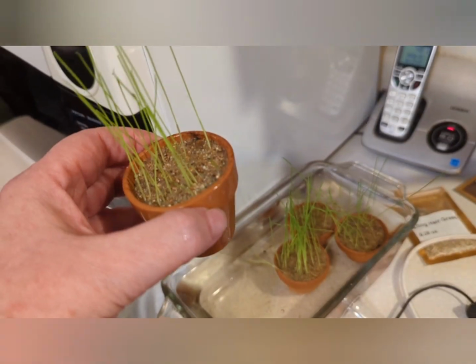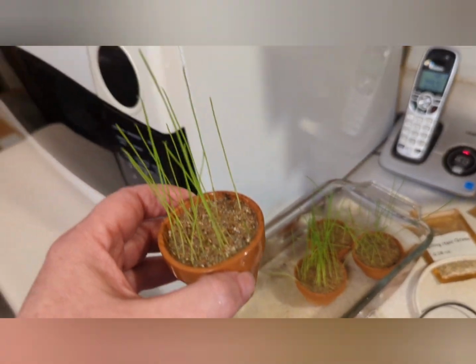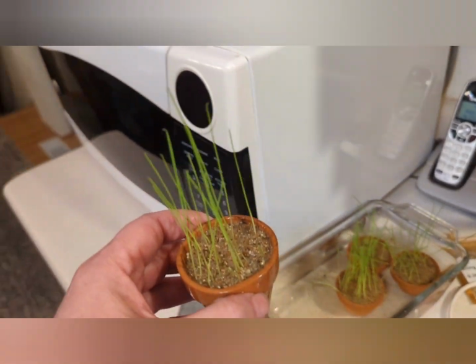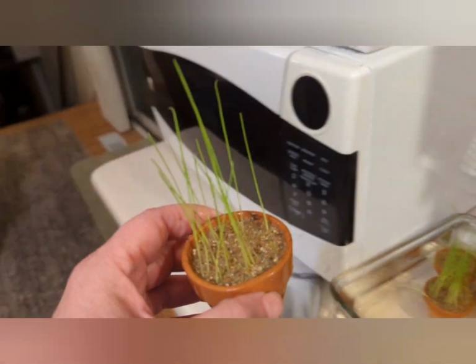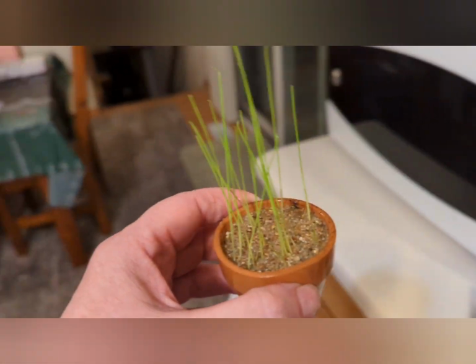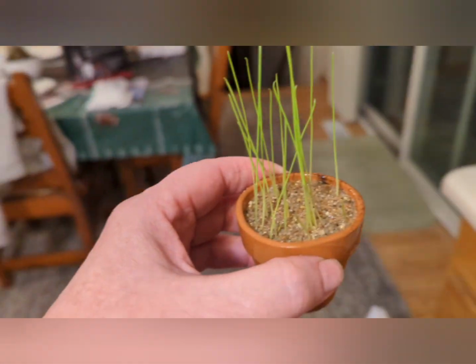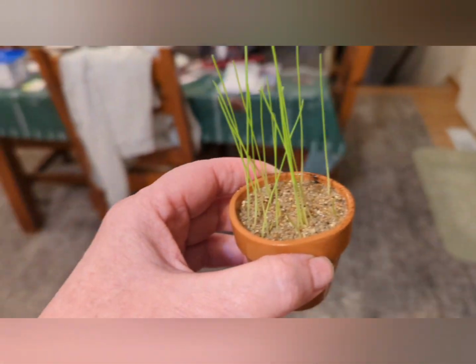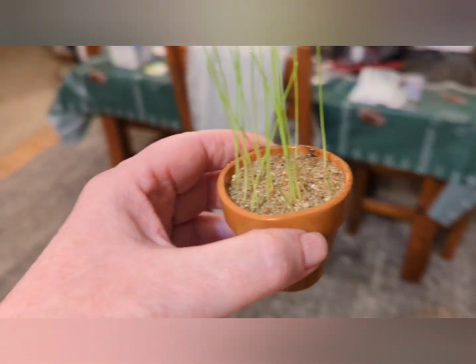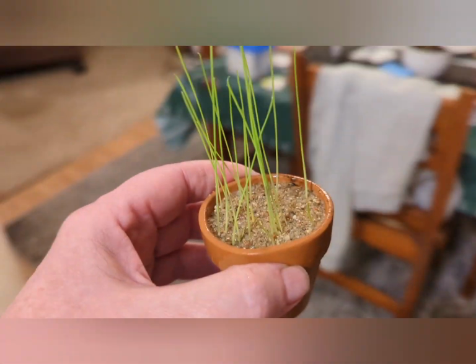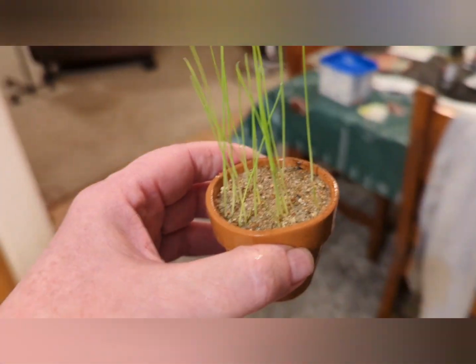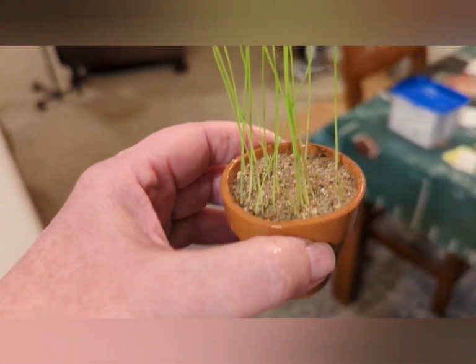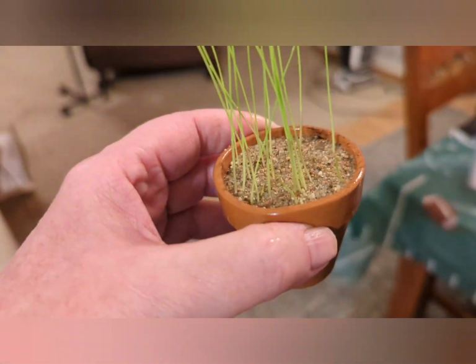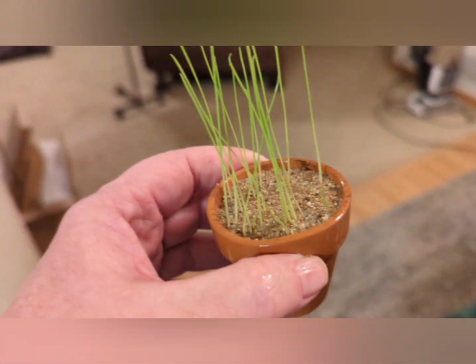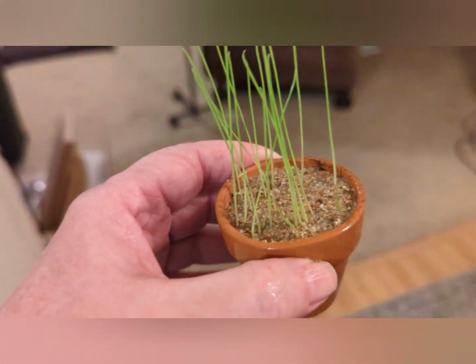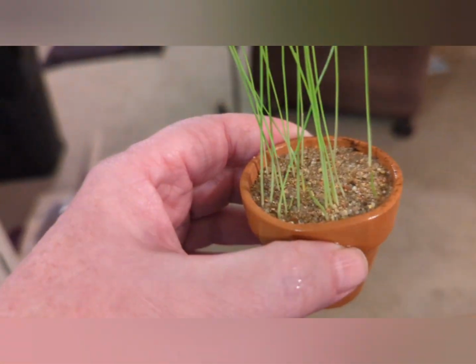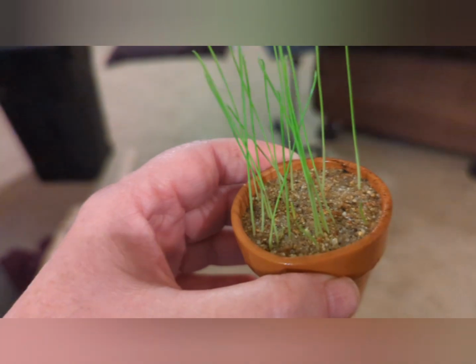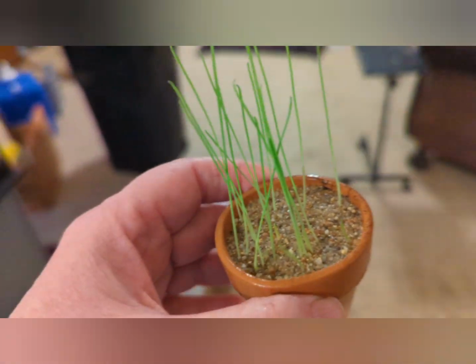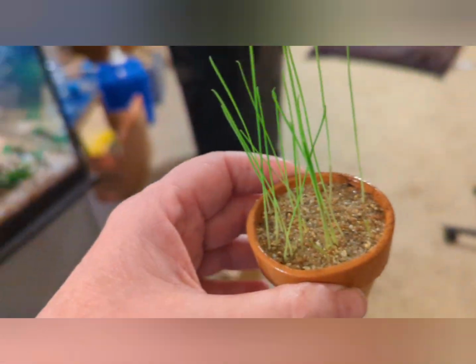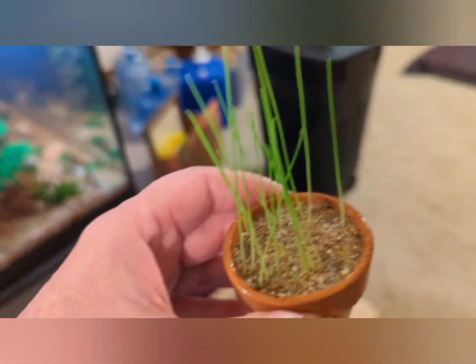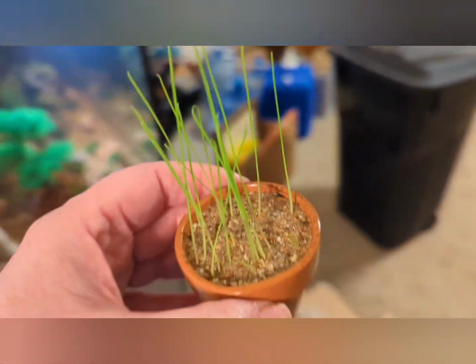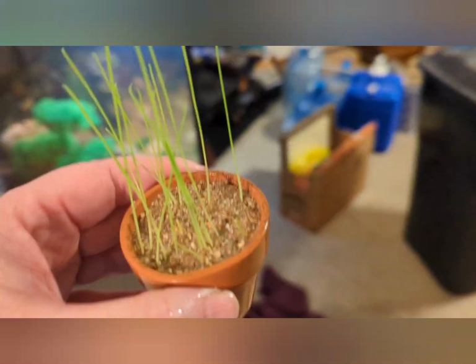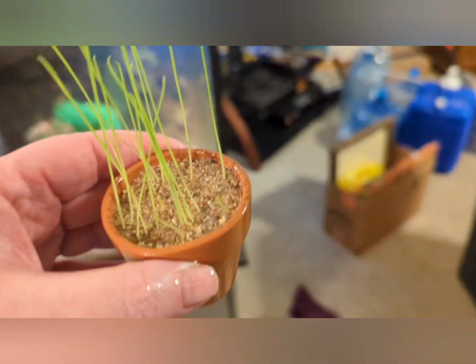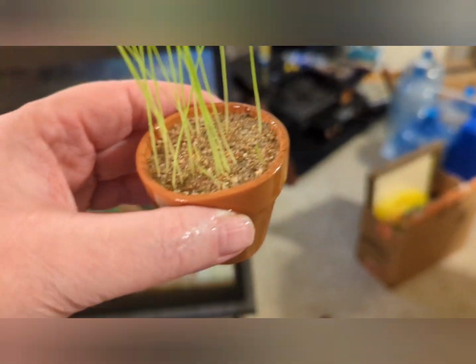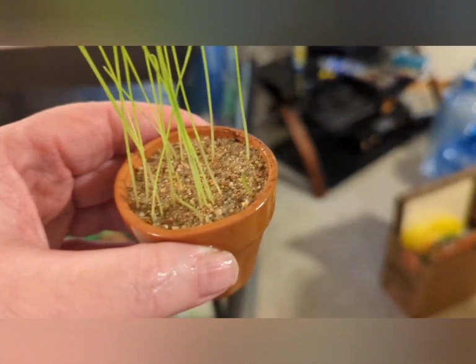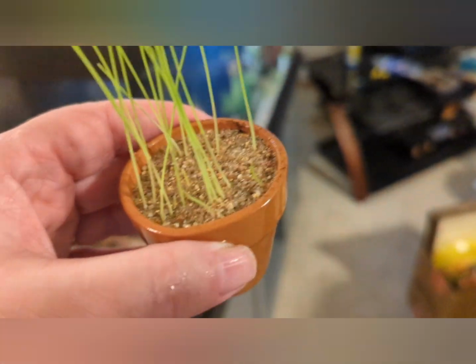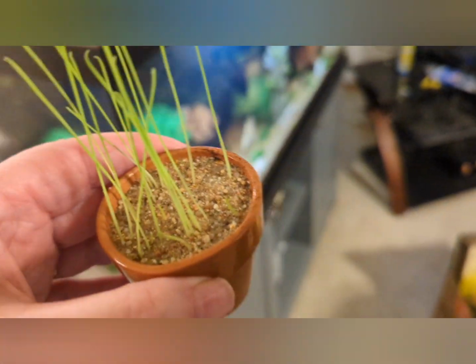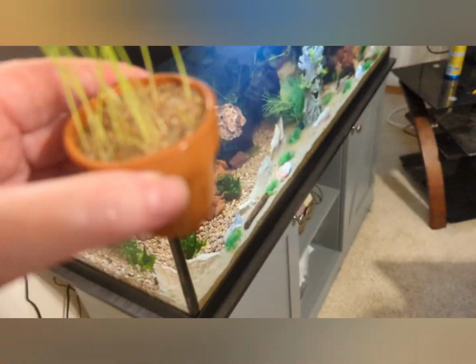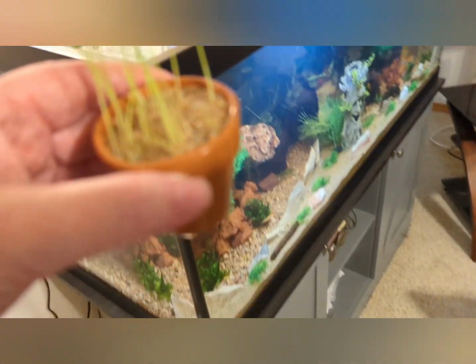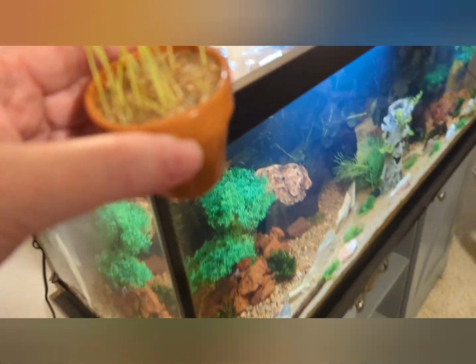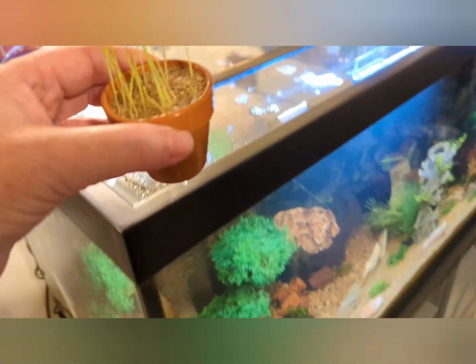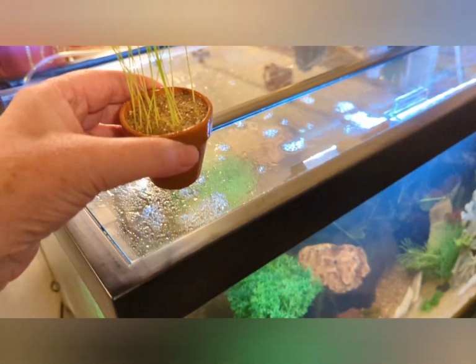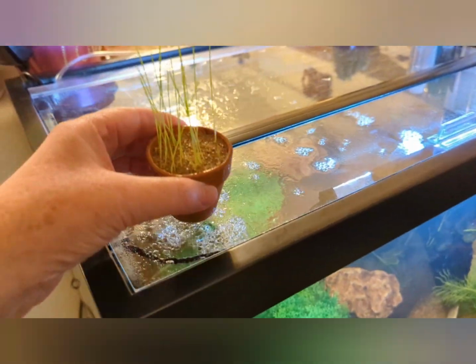Once you start growing your own aquarium plants it's a pretty inexpensive hobby to get into. Once they start growing I do put them in aquarium water and keep it topped up until it gets pretty tall. I think this one is tall enough — let's walk over to the tank.